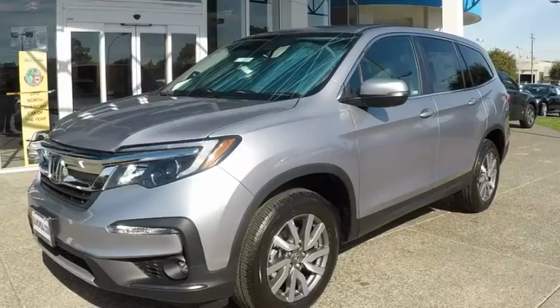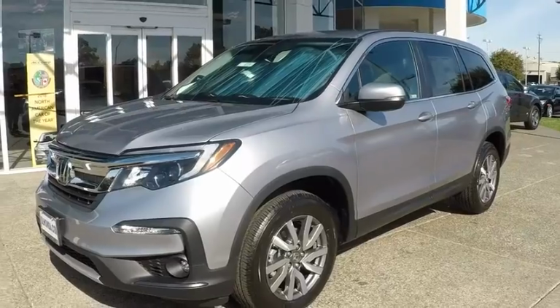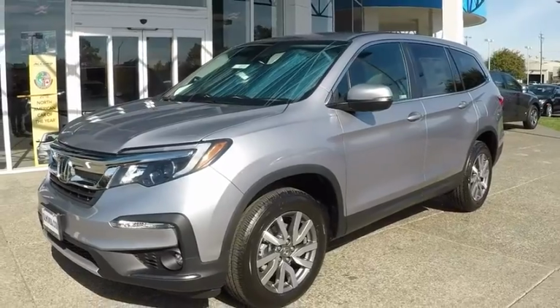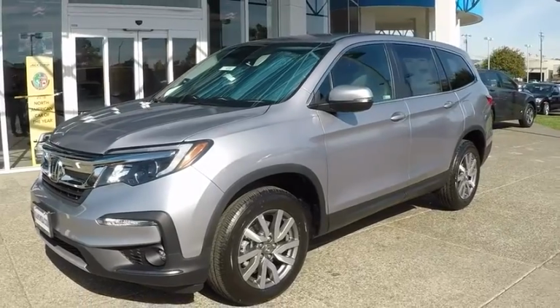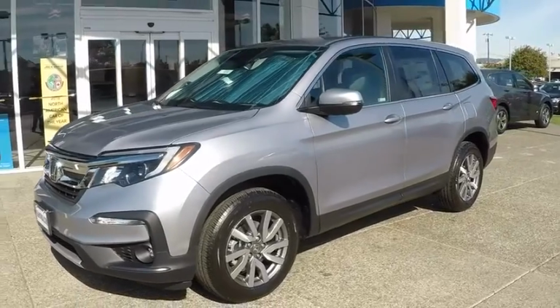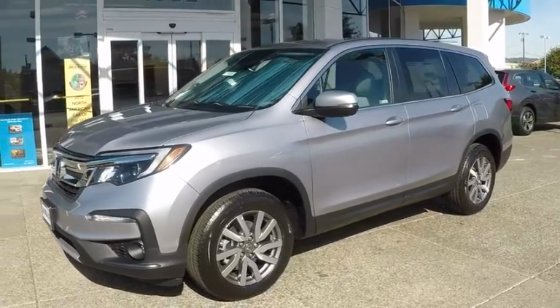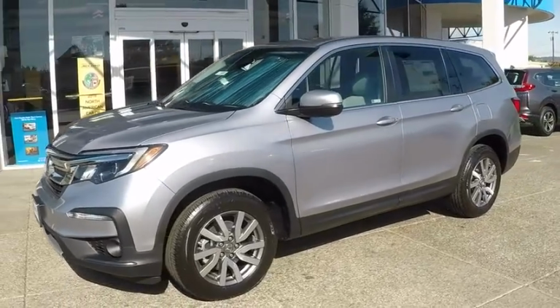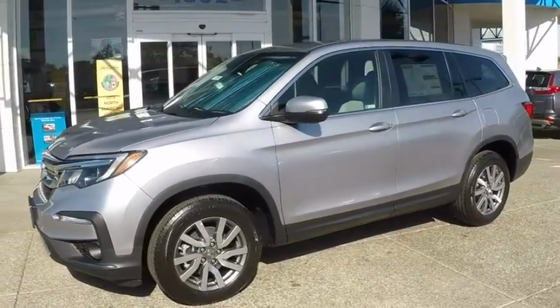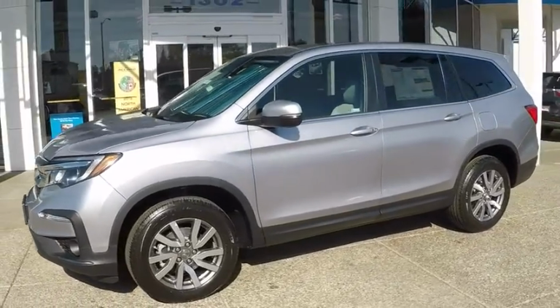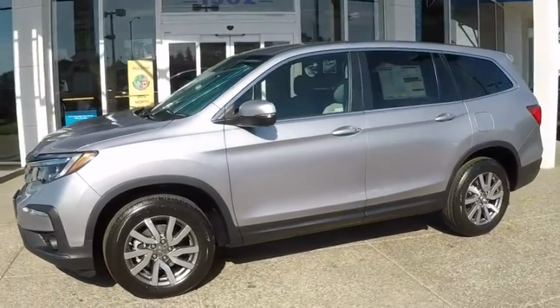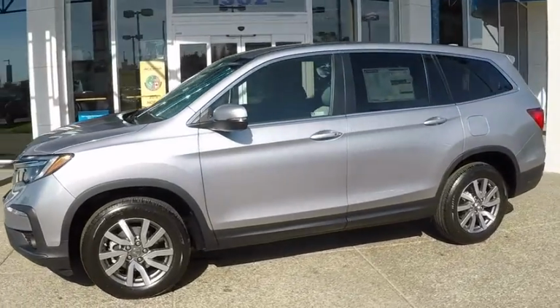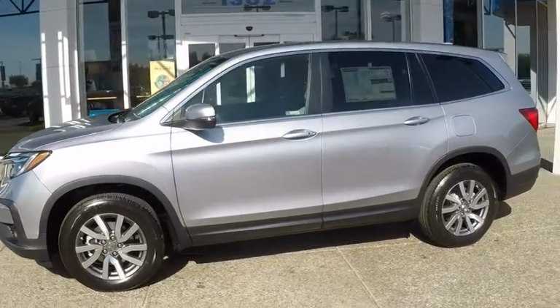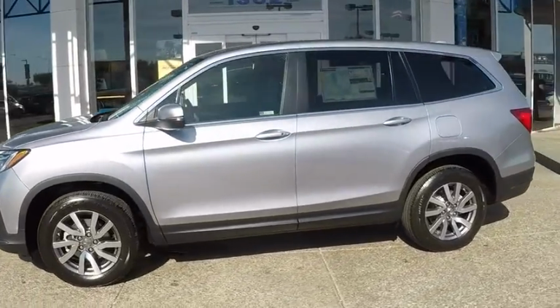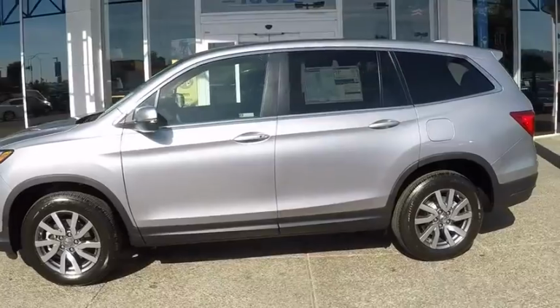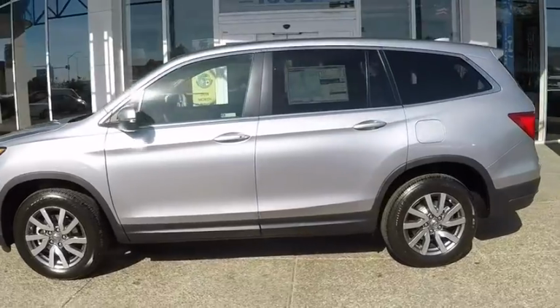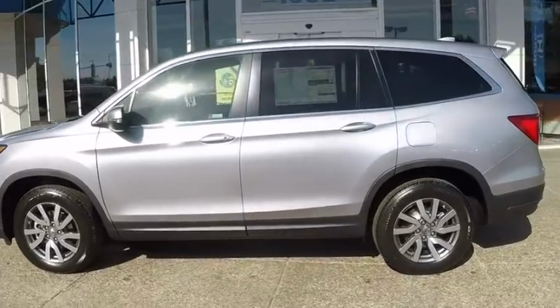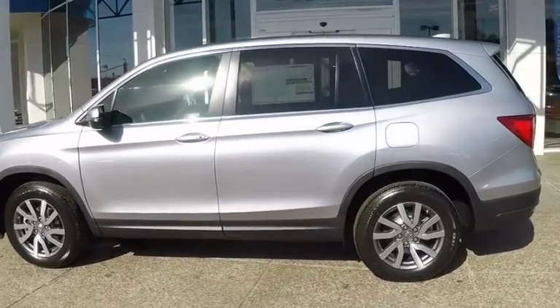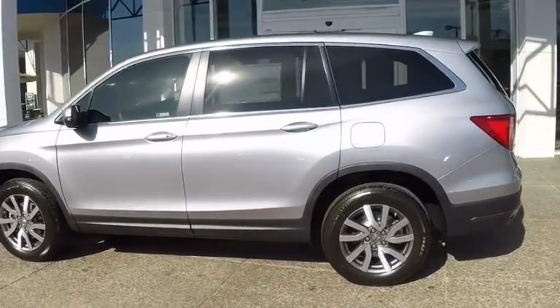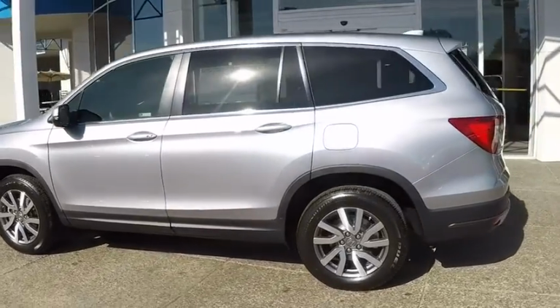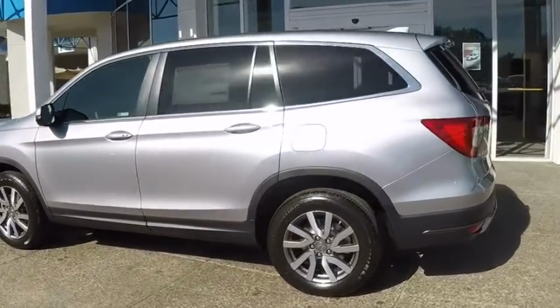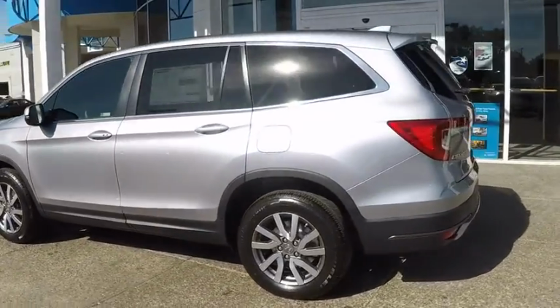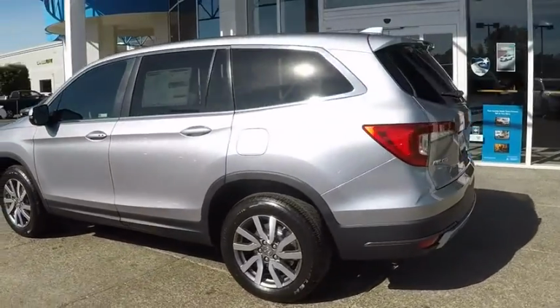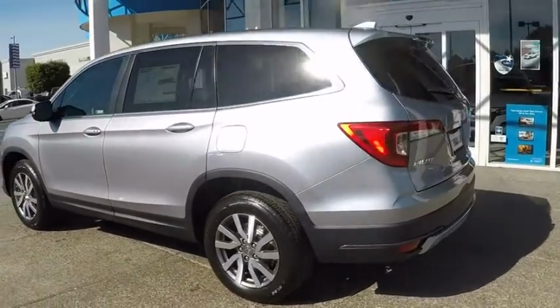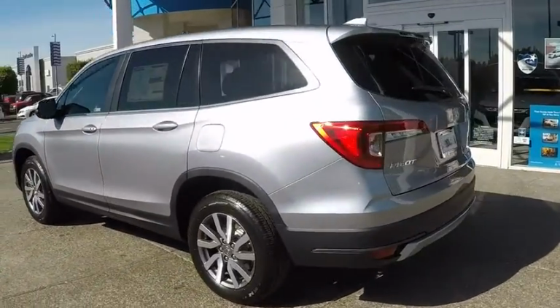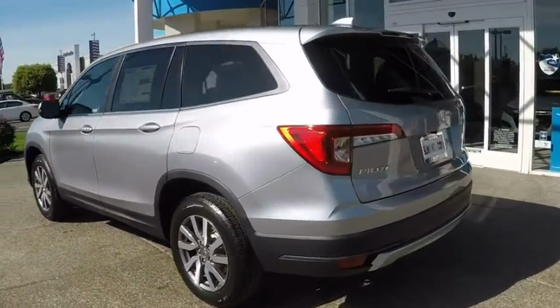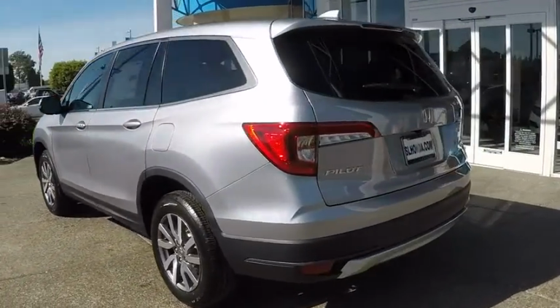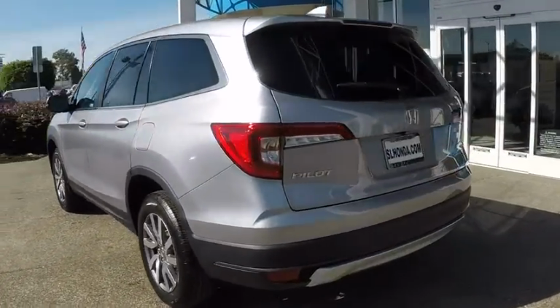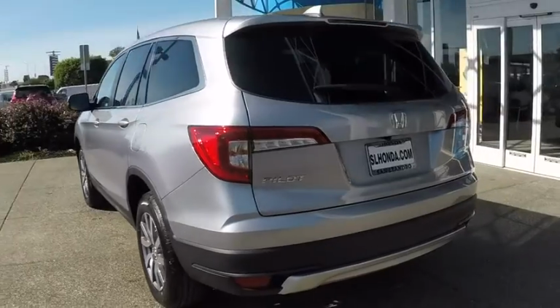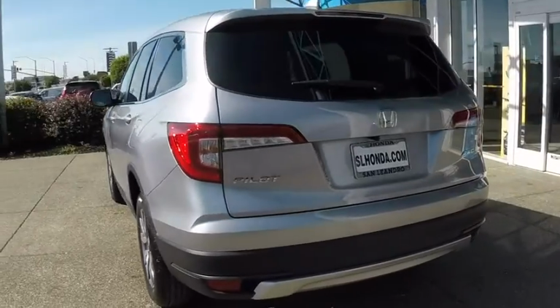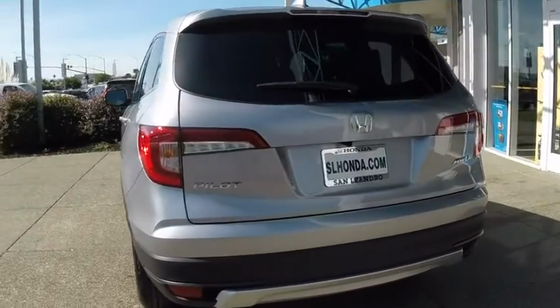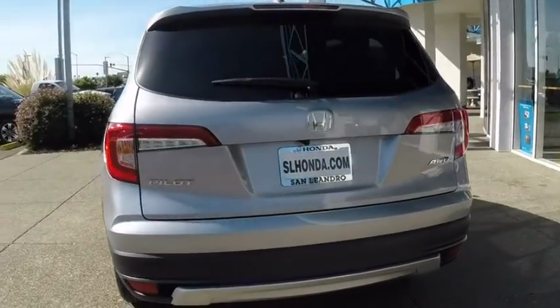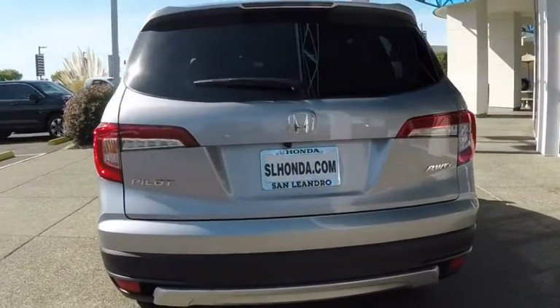Looking for the right vehicle? Check out the 2019 Honda Pilot. Optimal utility. Indulgent interior. Powerful performer. You'll be ready for almost anything in the Honda Pilot.